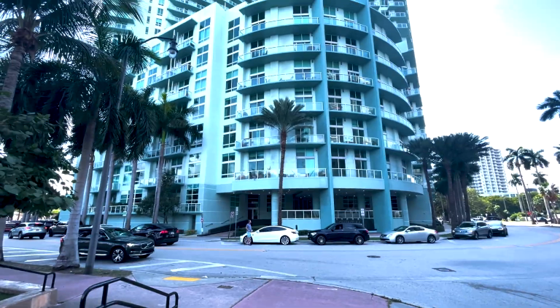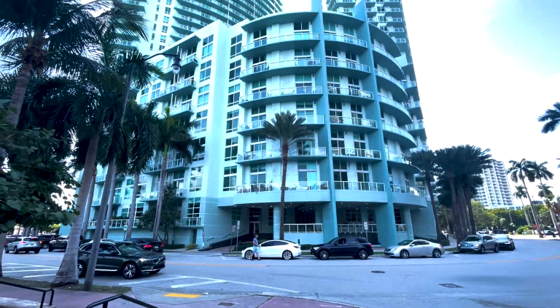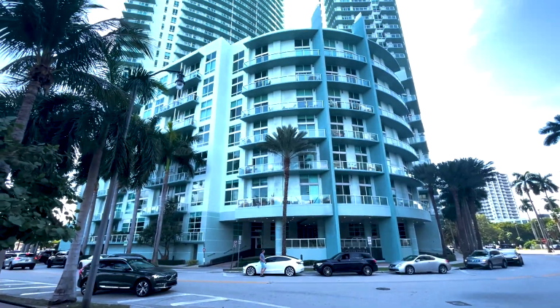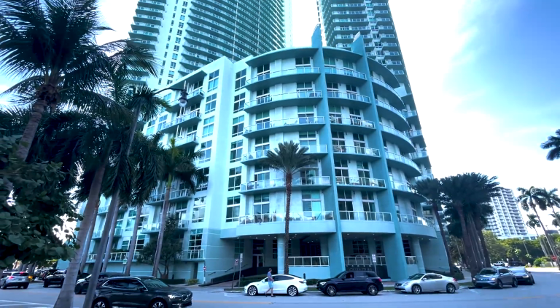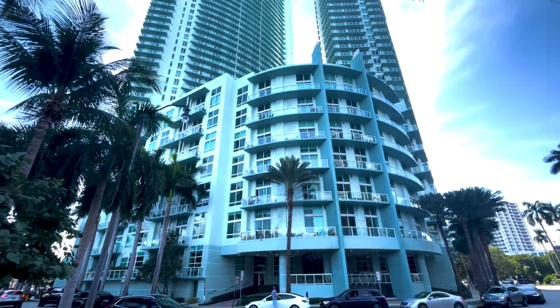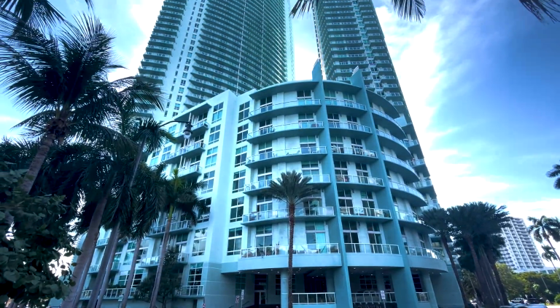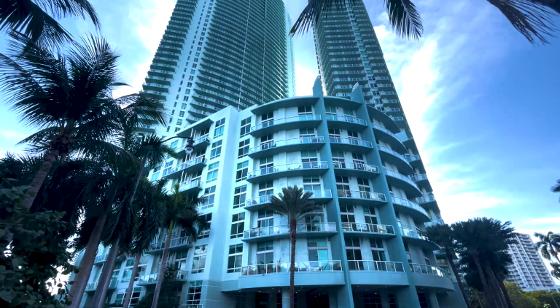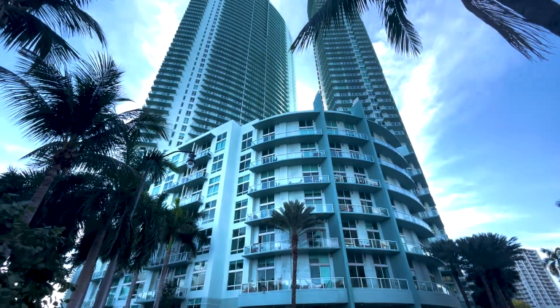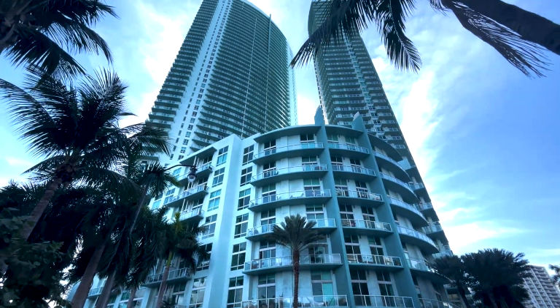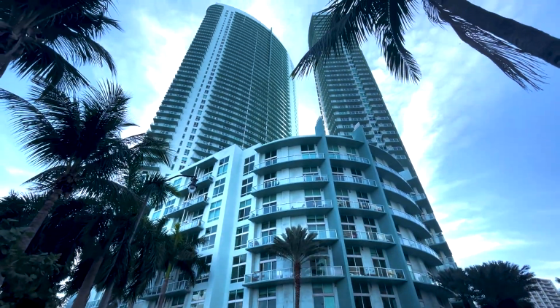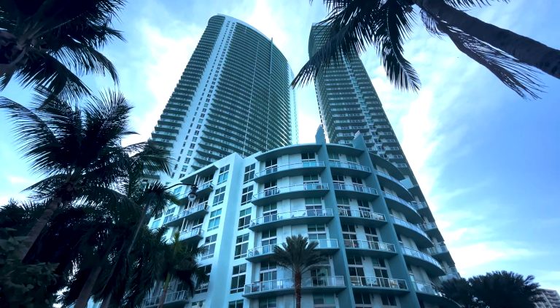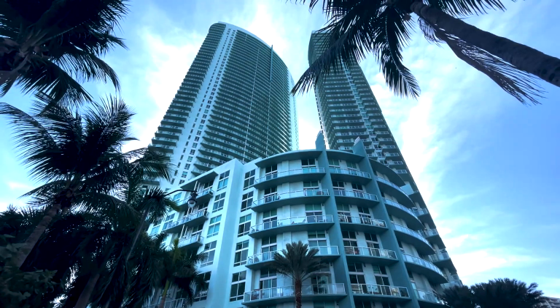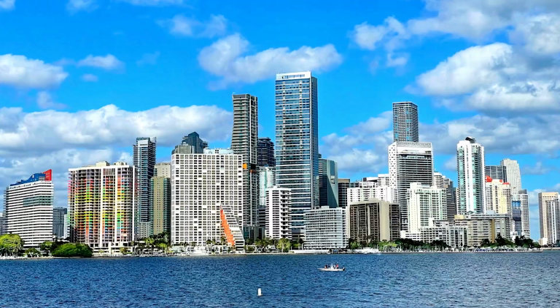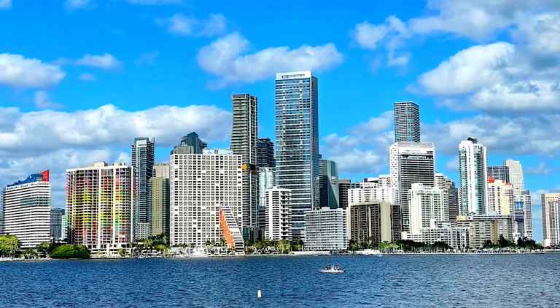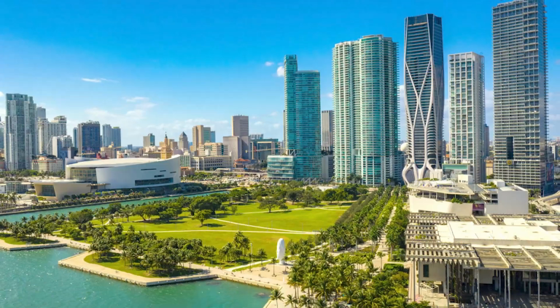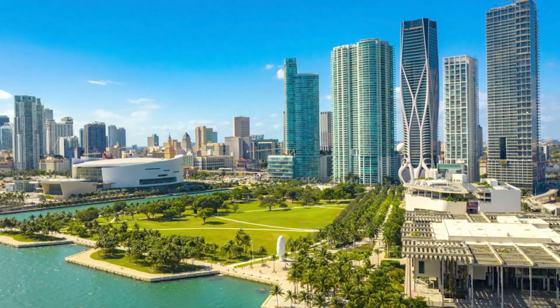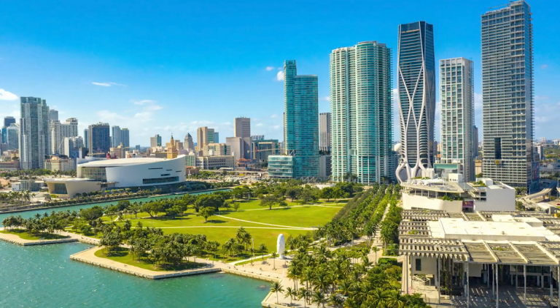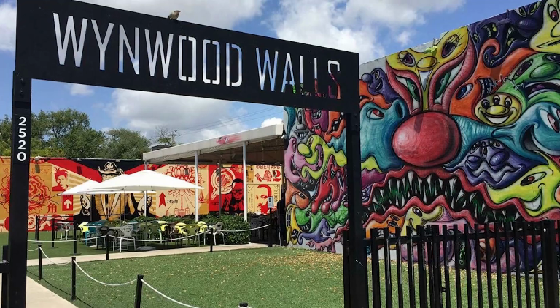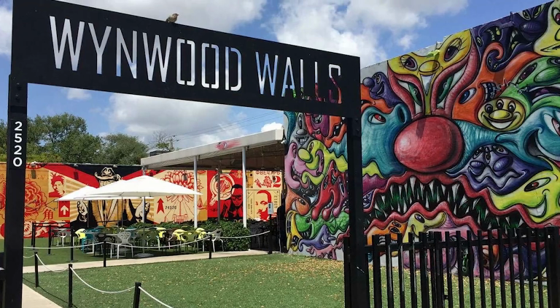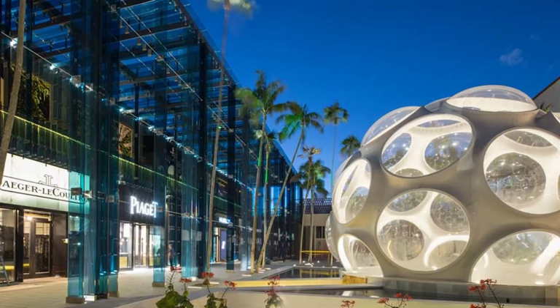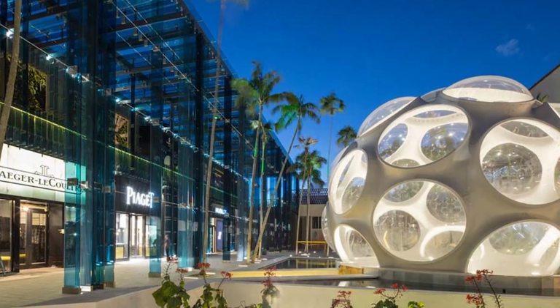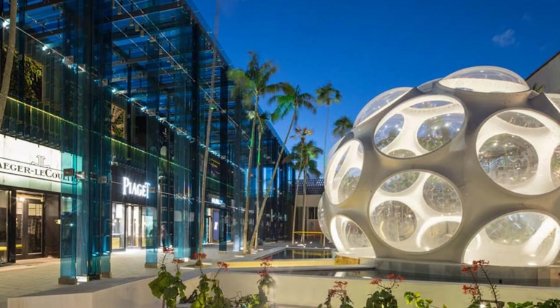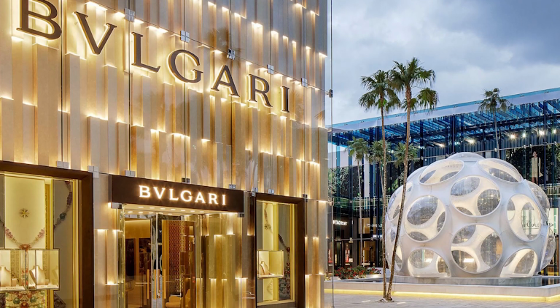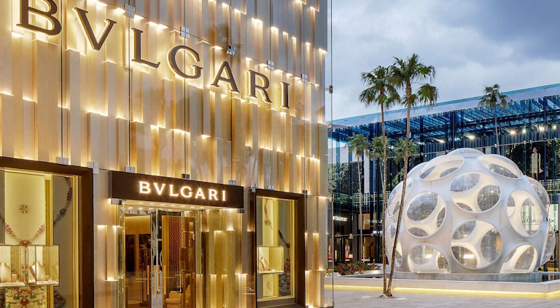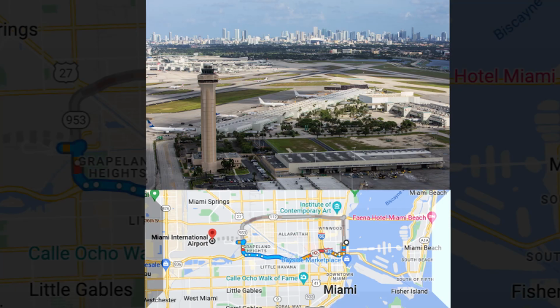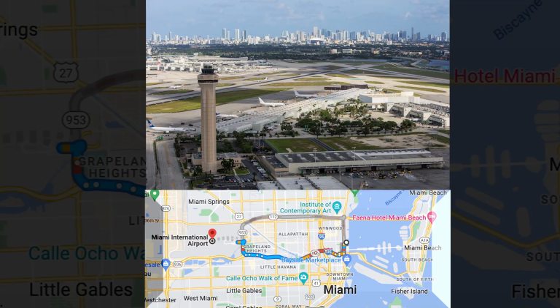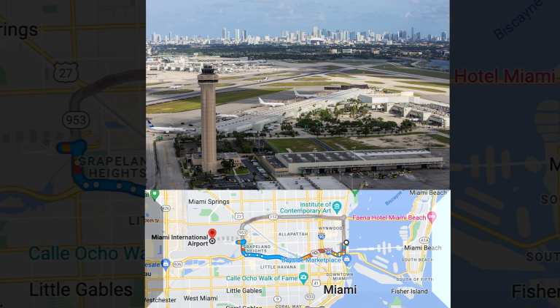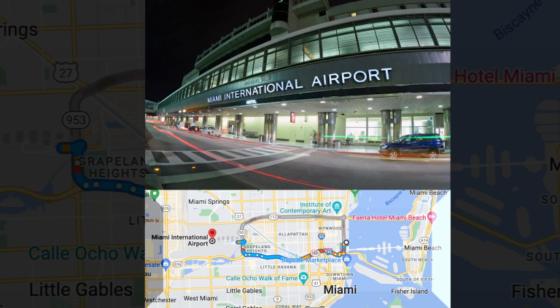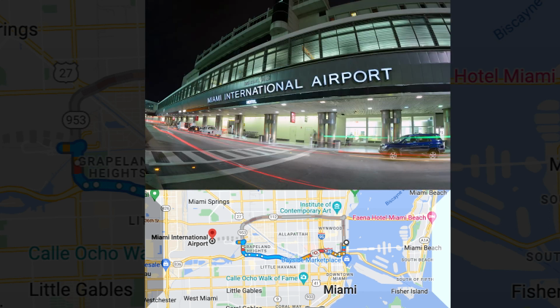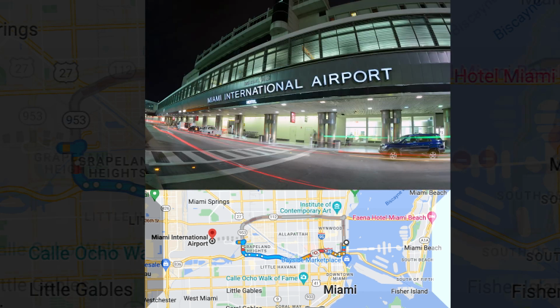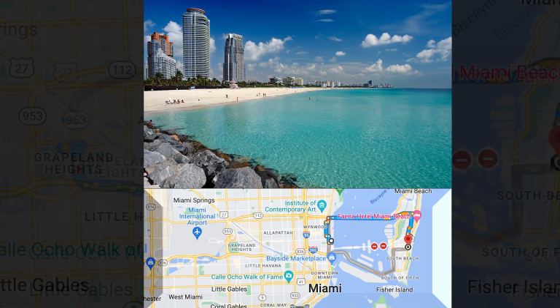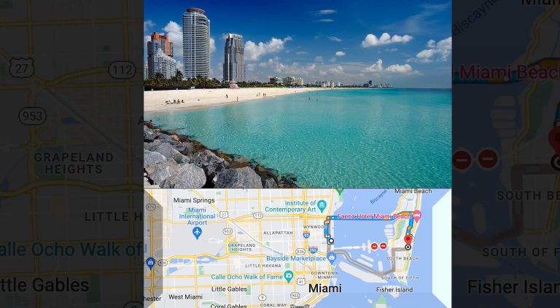So let's talk location. The Edgewater area is just minutes from Brickell, Downtown, Wynwood, and the Design District, and around 15-20 minutes from the airport and Miami Beach.